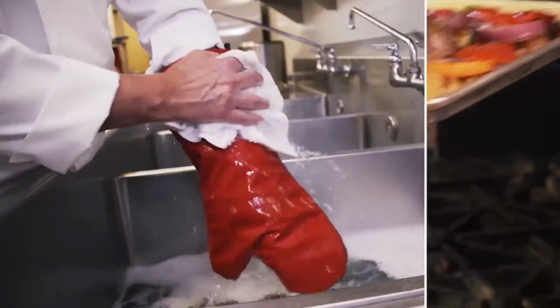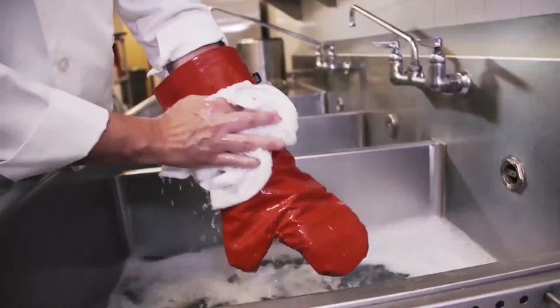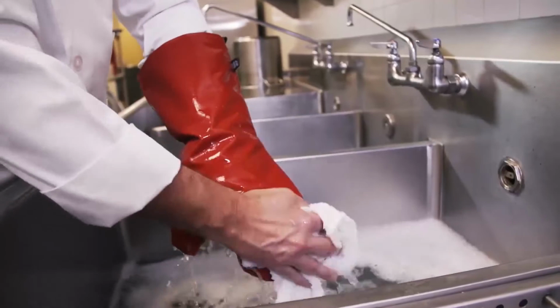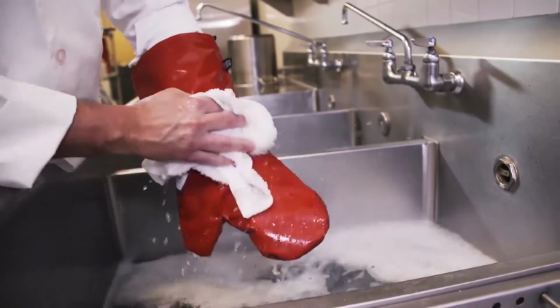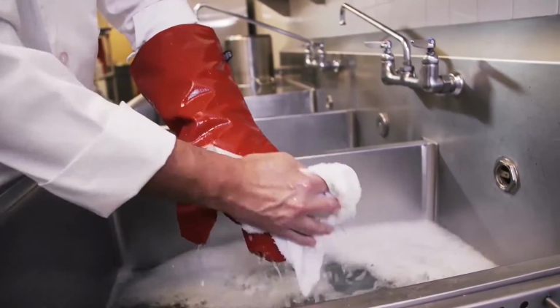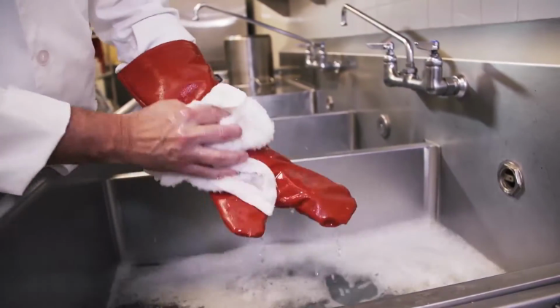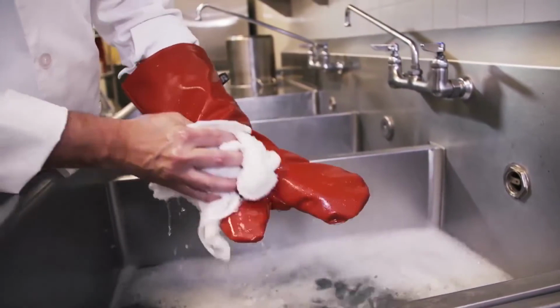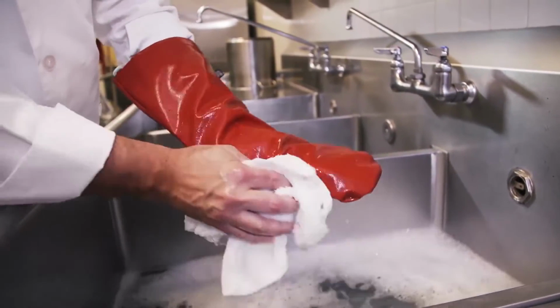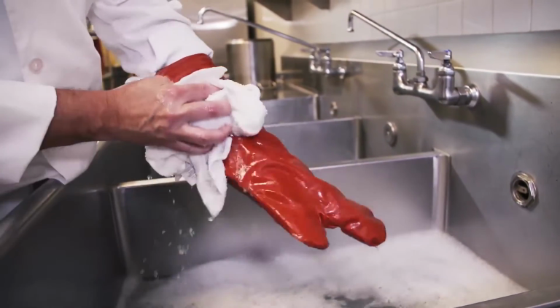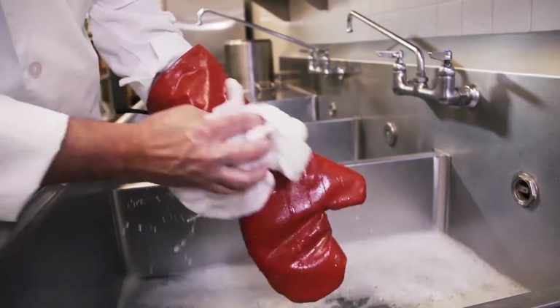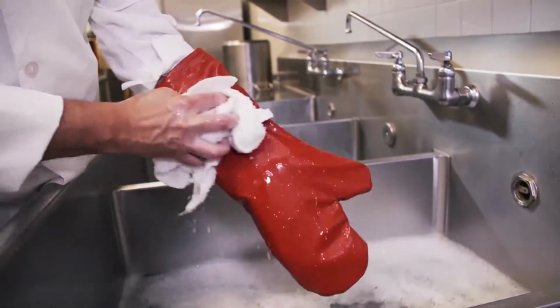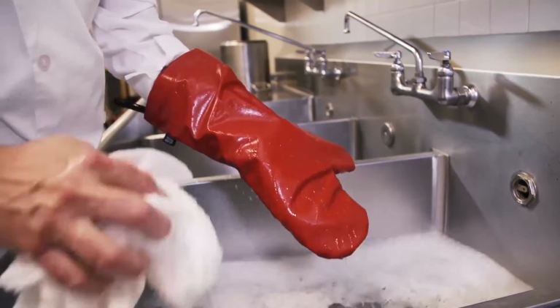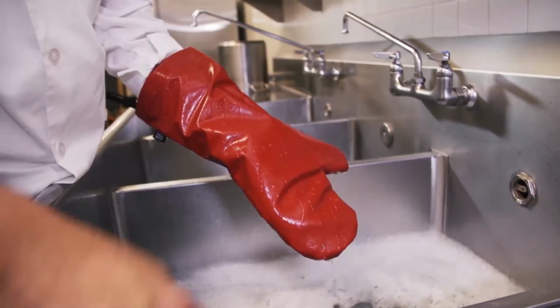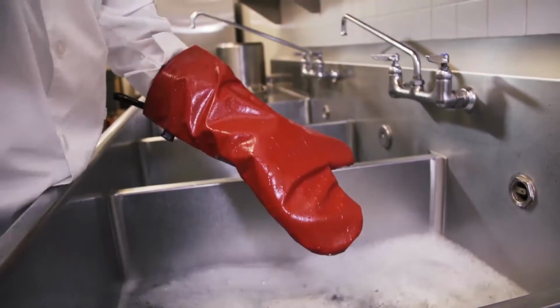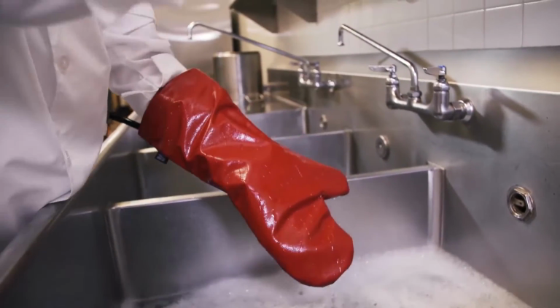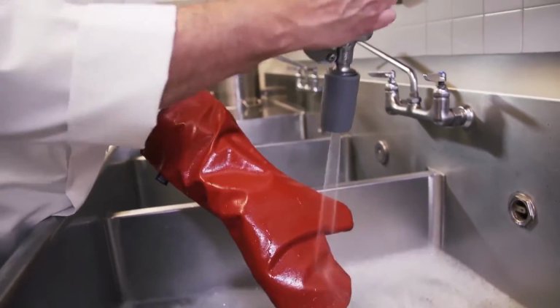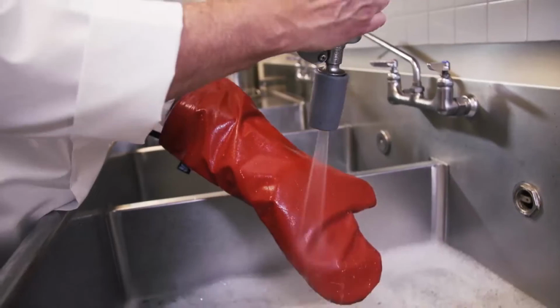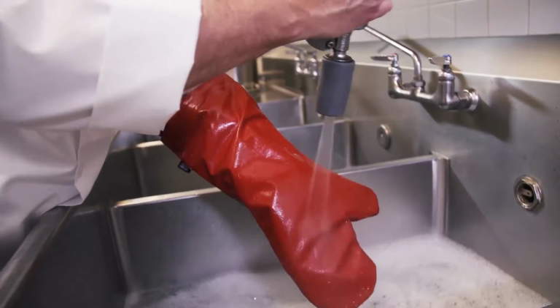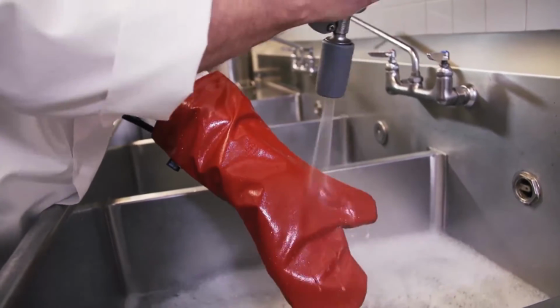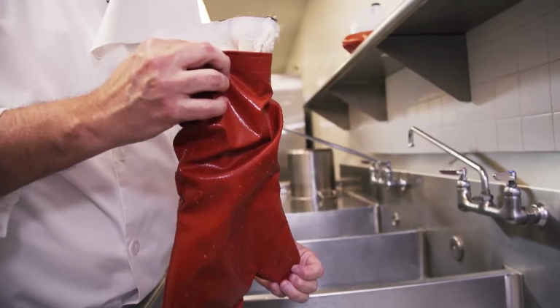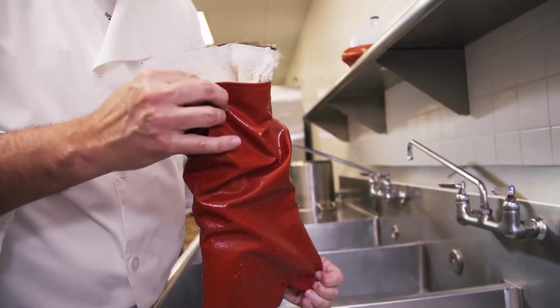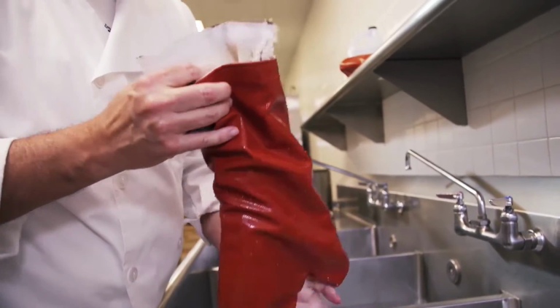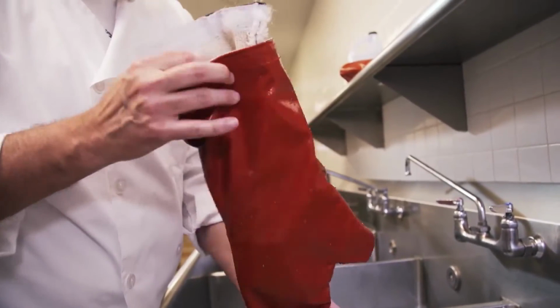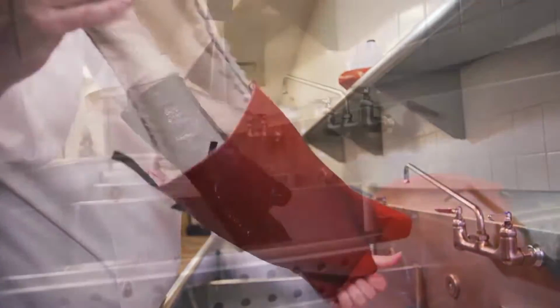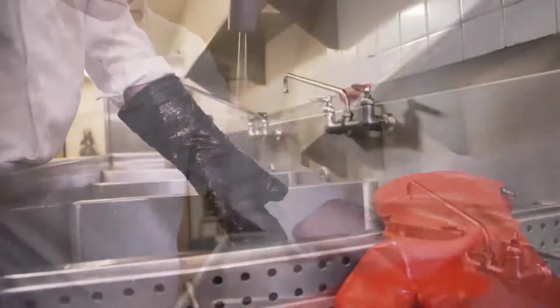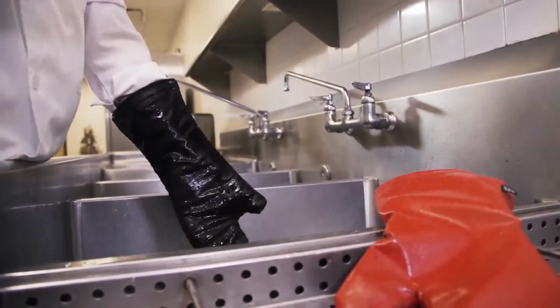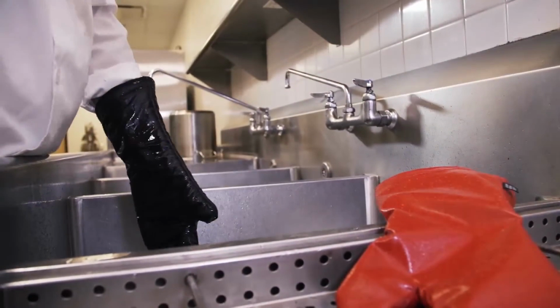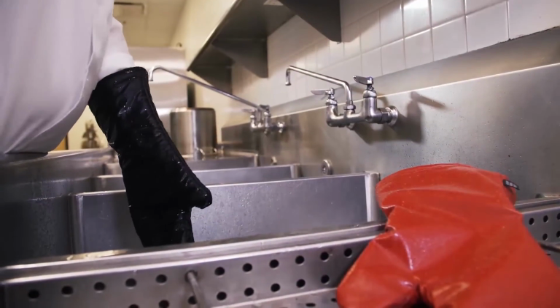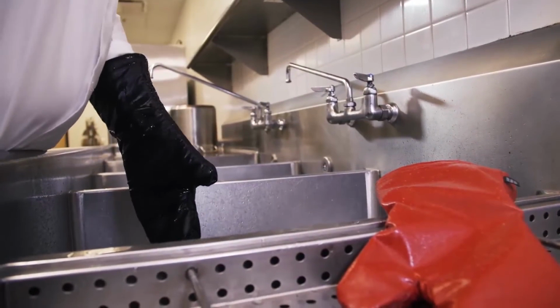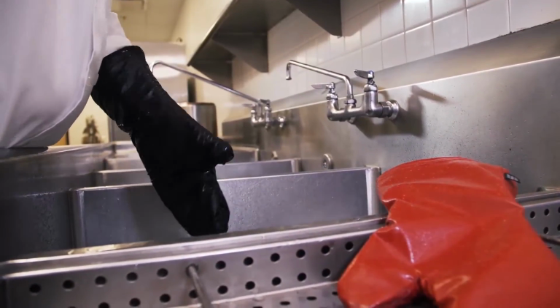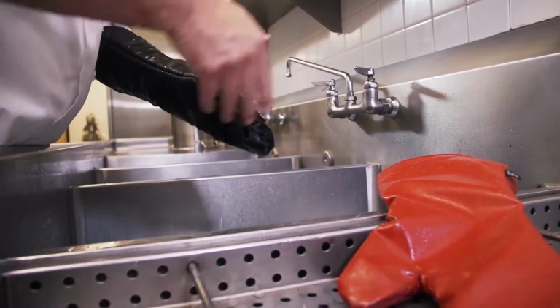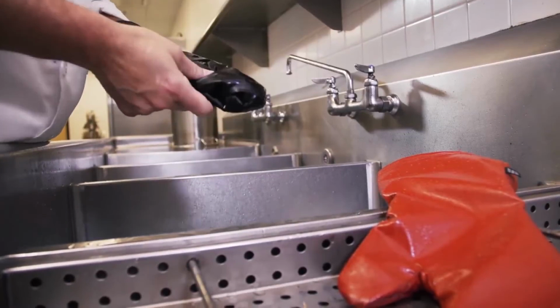No matter how you use the mitts, the nonstick EZClean coating technology not only protects — it's easy to clean. And for extra sanitary protection between uses, the removable liner is washable.